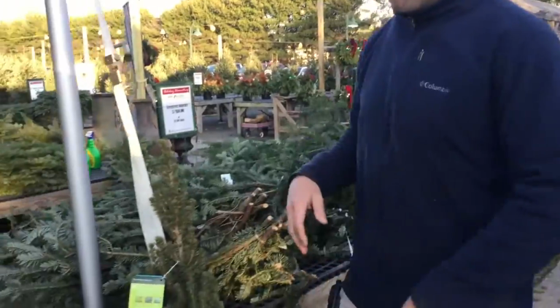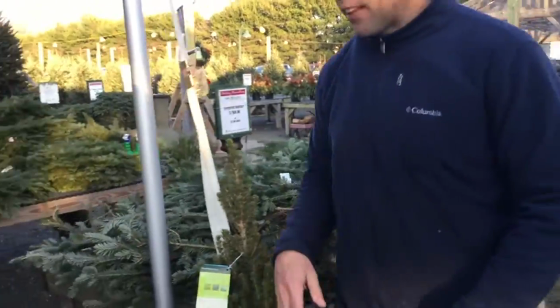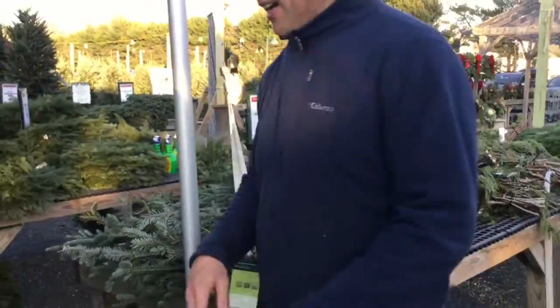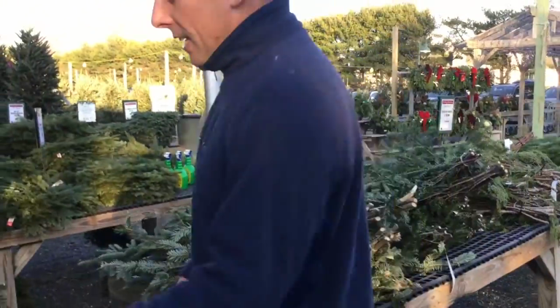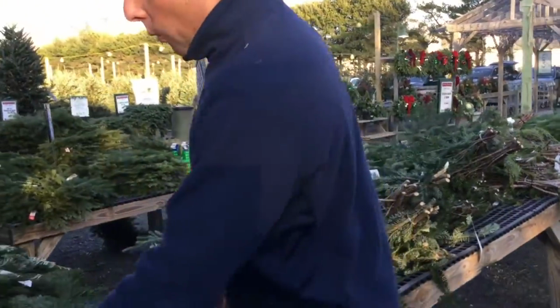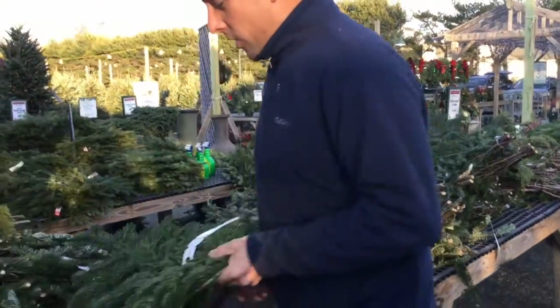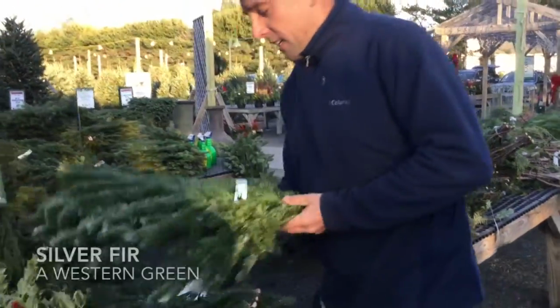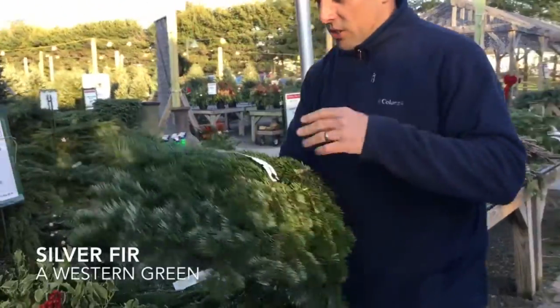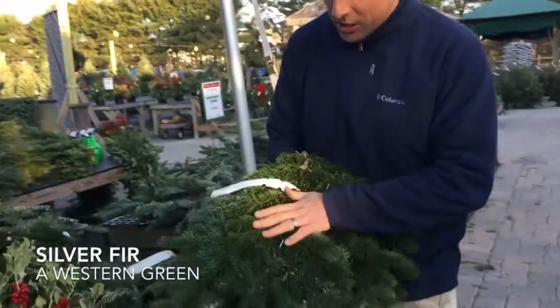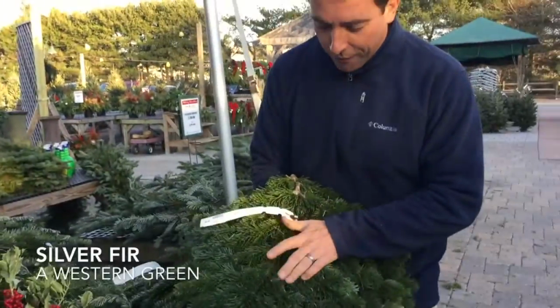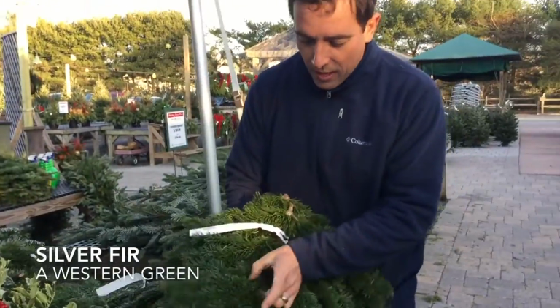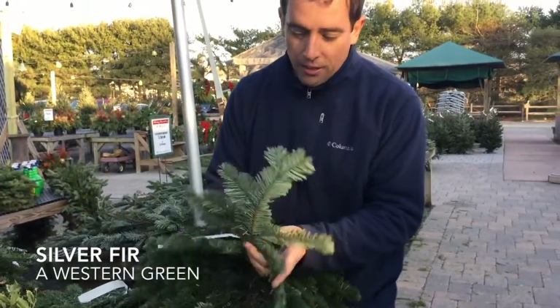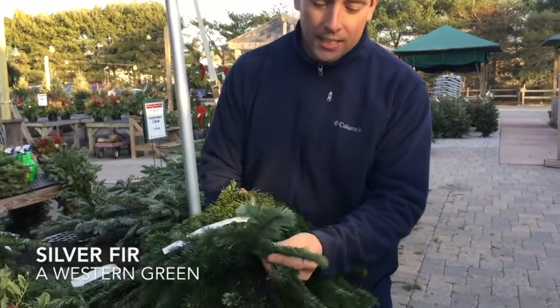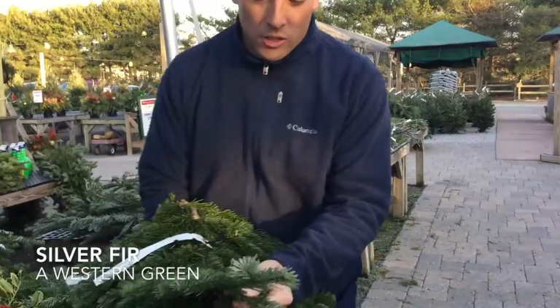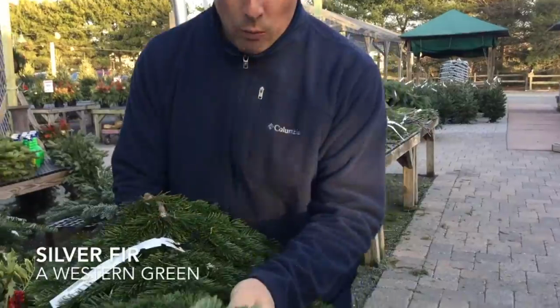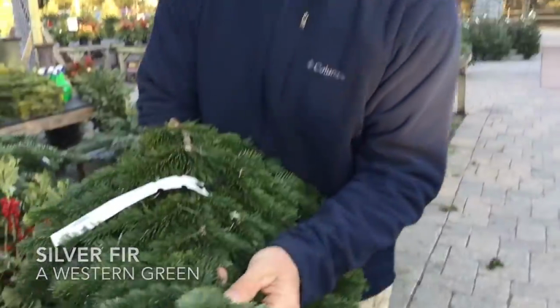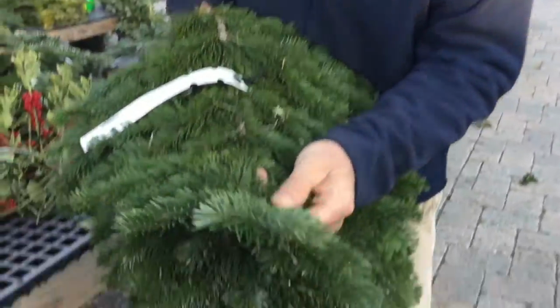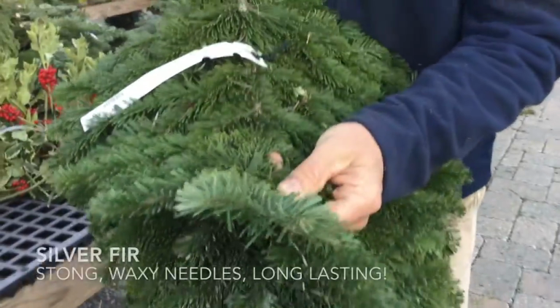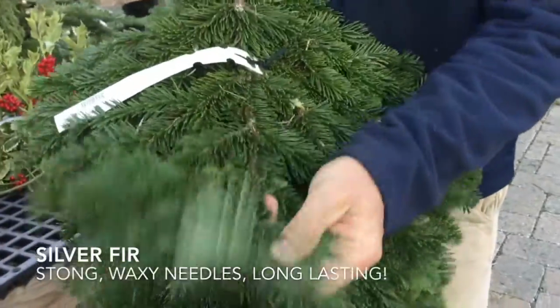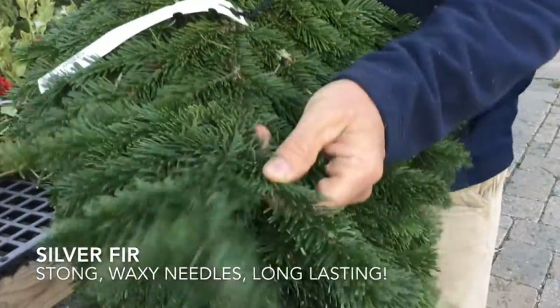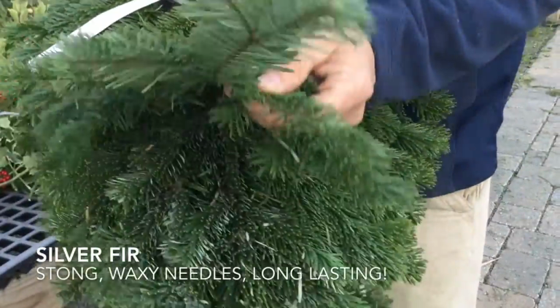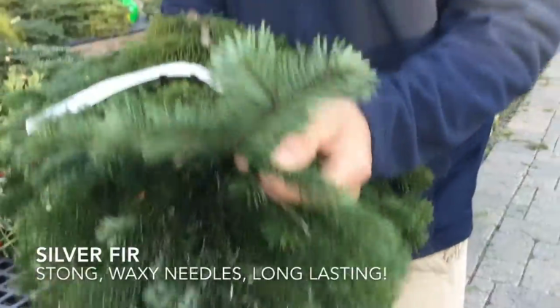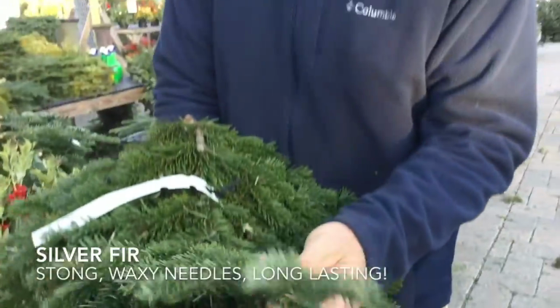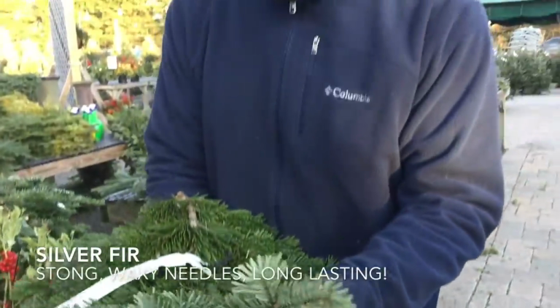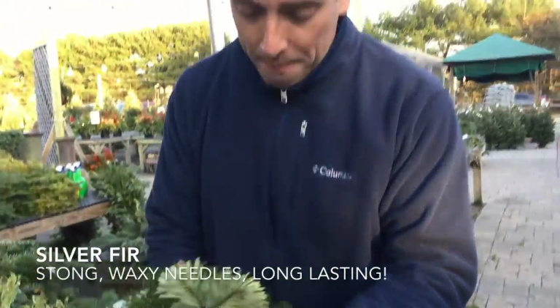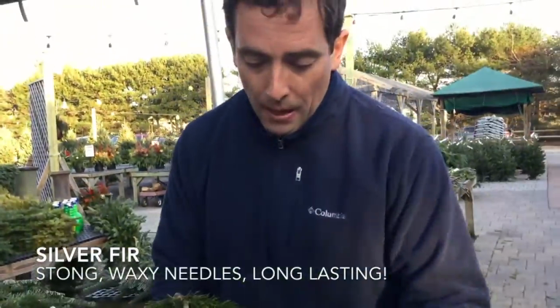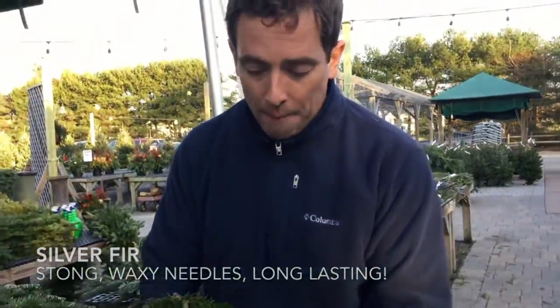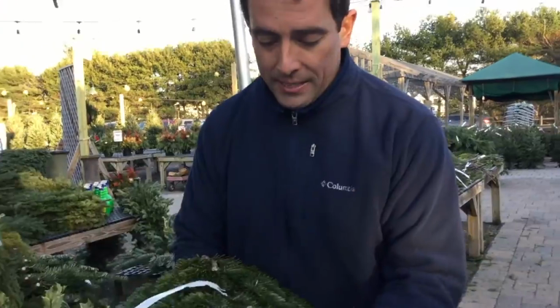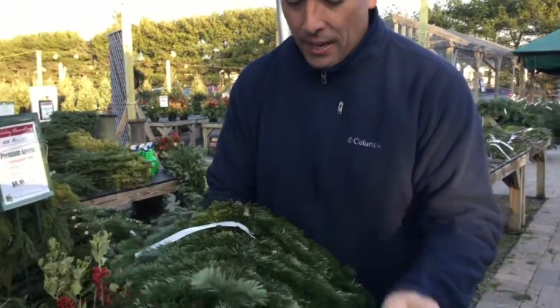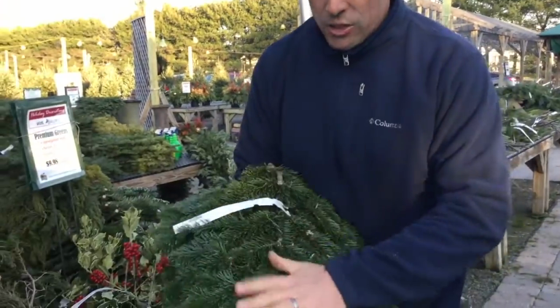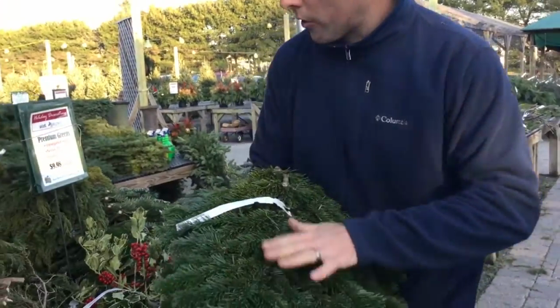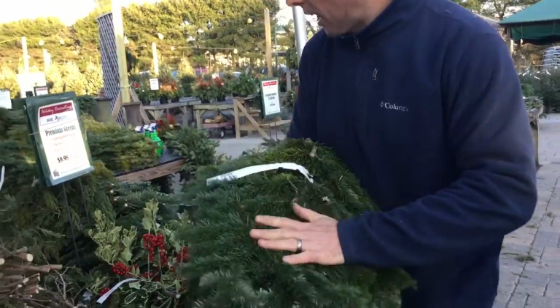Moving down the line, this is a western green called Silver Fir. If you look at it, it's got this great waxy leaf. Silver Fir lasts a really, really long time and has that nice dark green color.